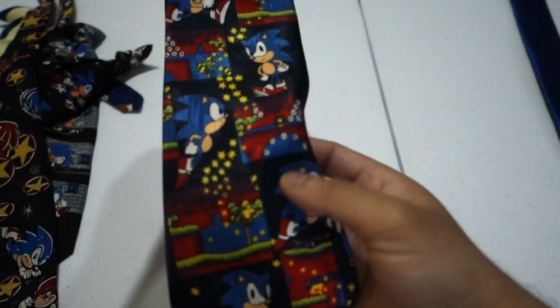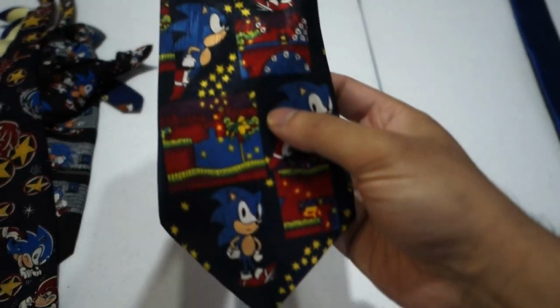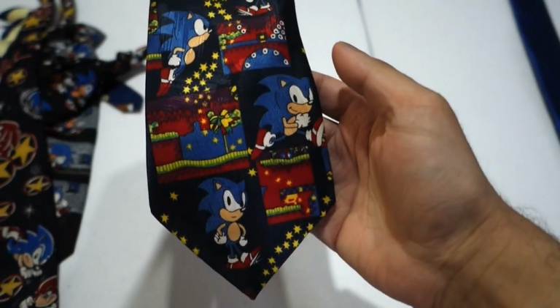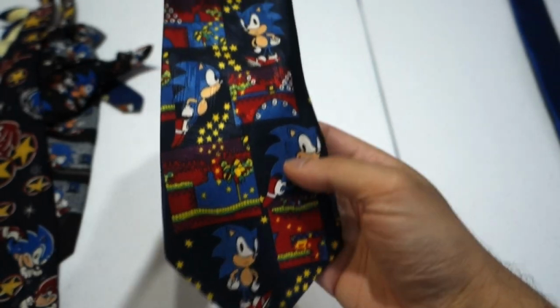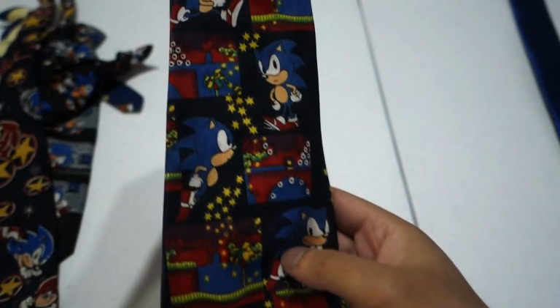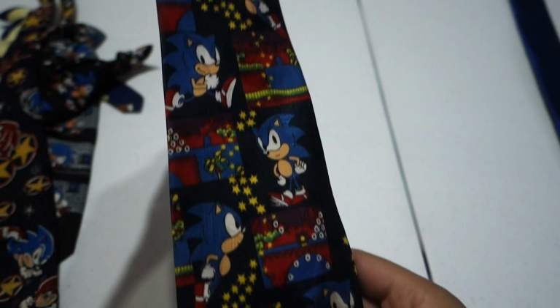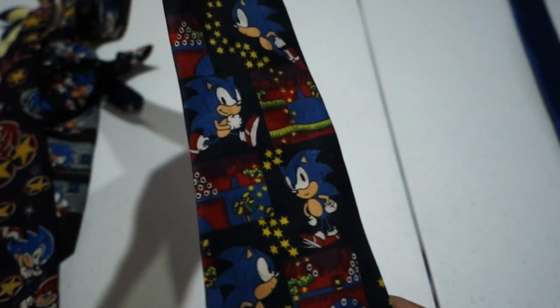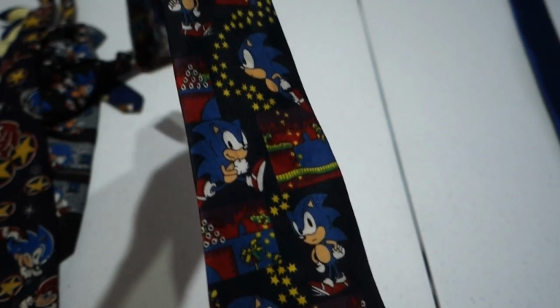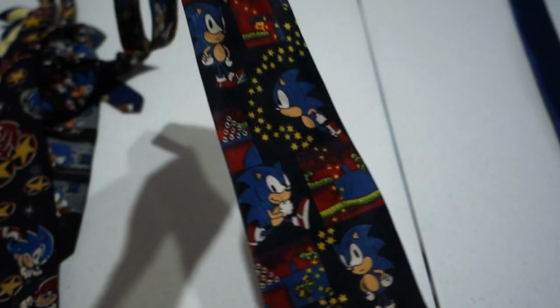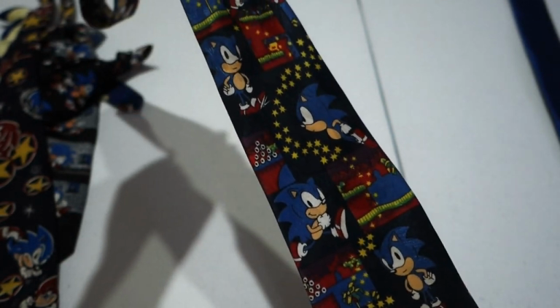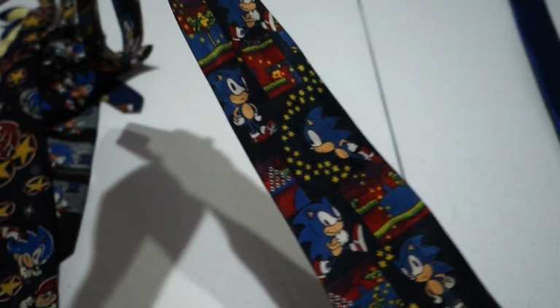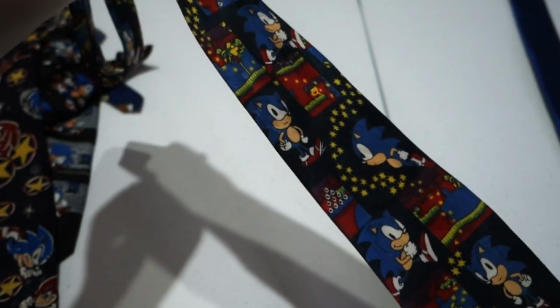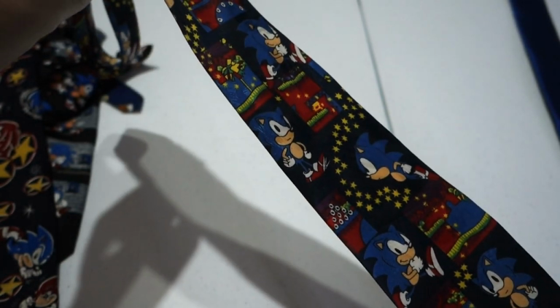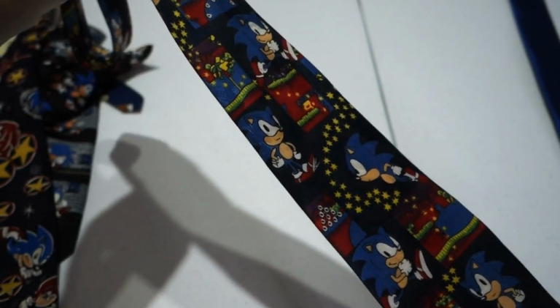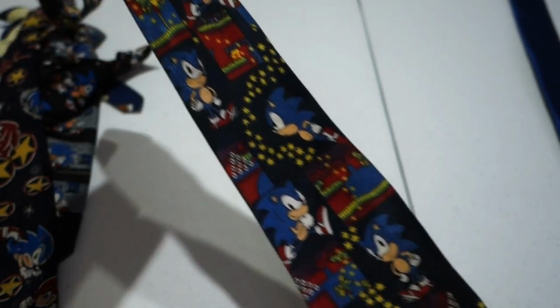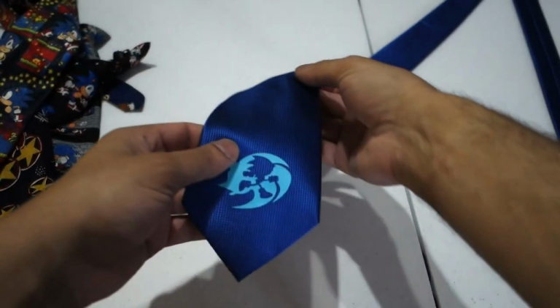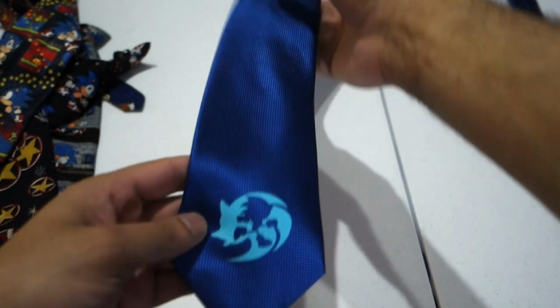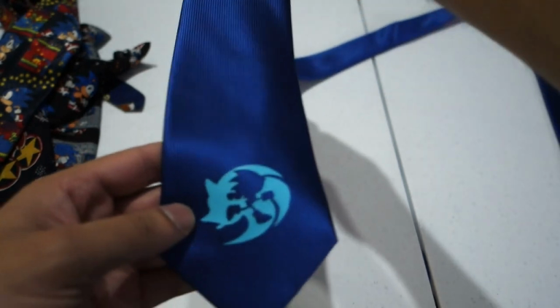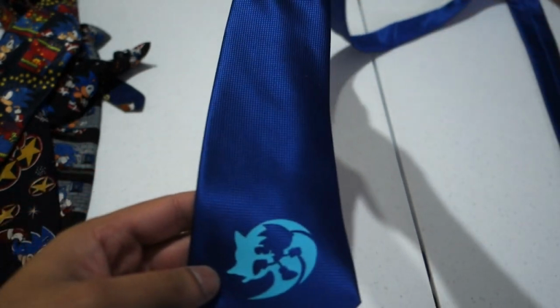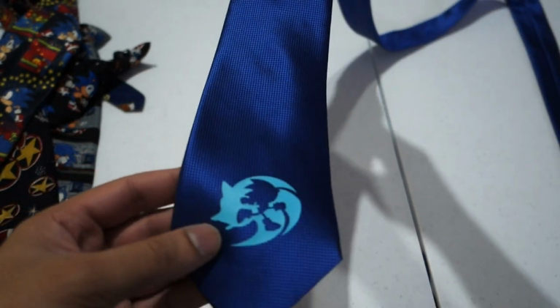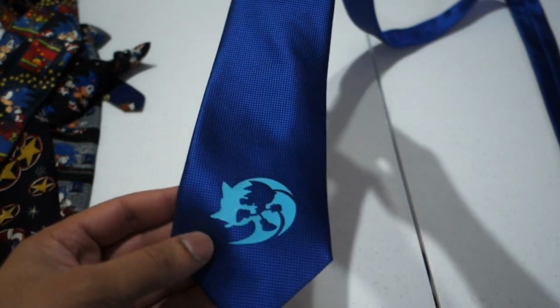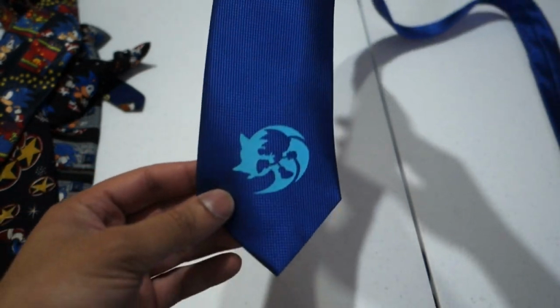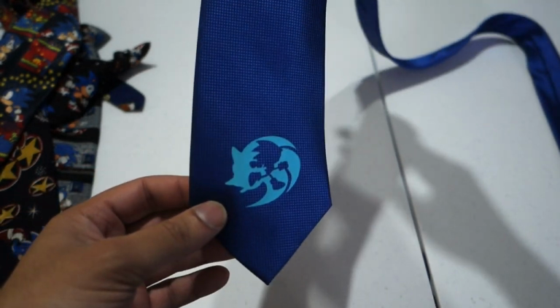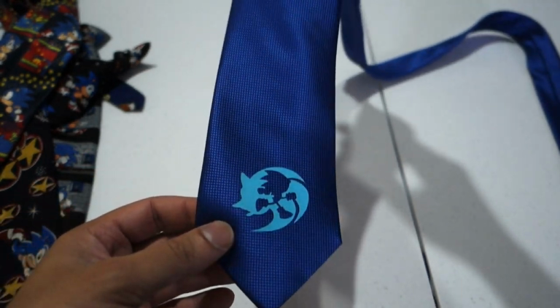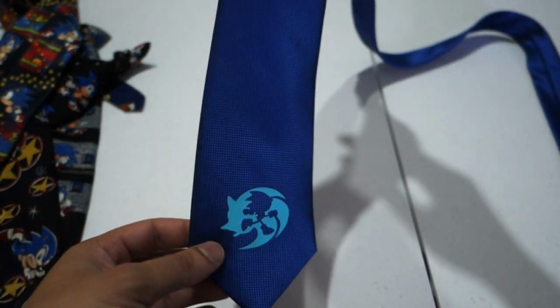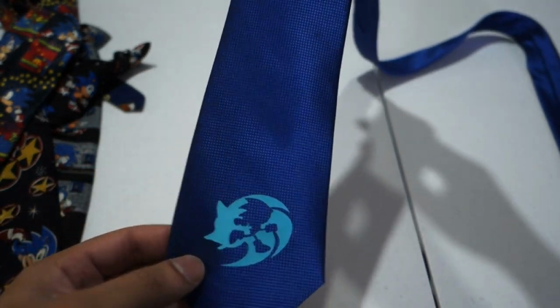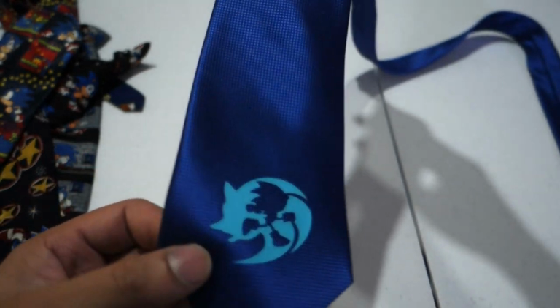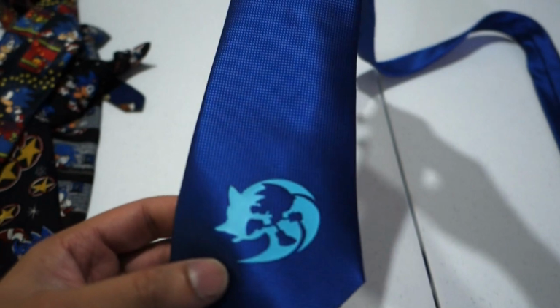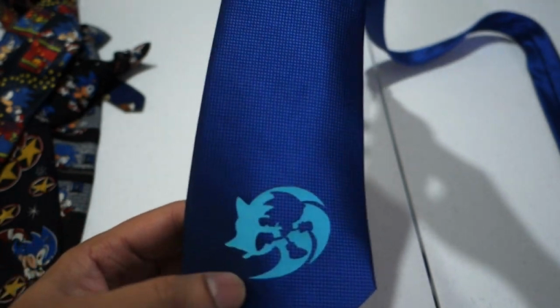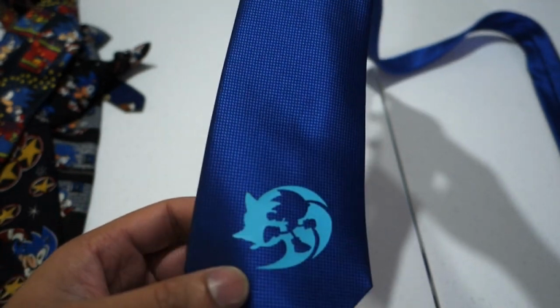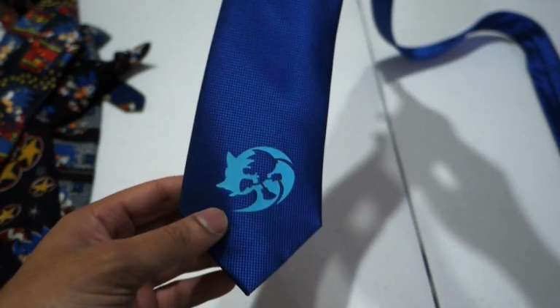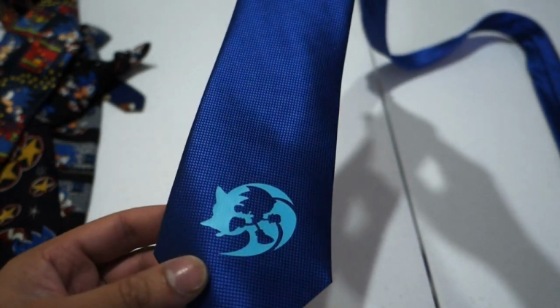This one right here I actually have two of these and I wear the second one to work sometimes. It says Sonic, looks like in Green Hill Zone. This last one right here is not a licensed product I don't think — my coworker got me this for Christmas. I don't know how she did it or where she got it from but it's pretty cool.